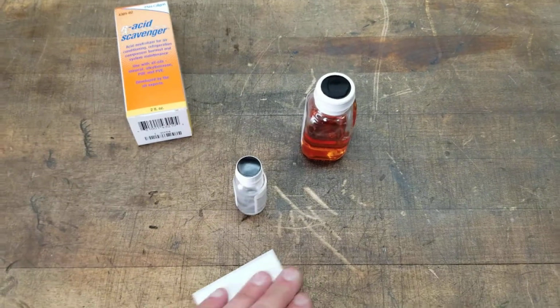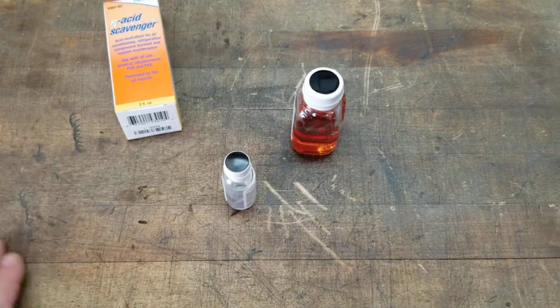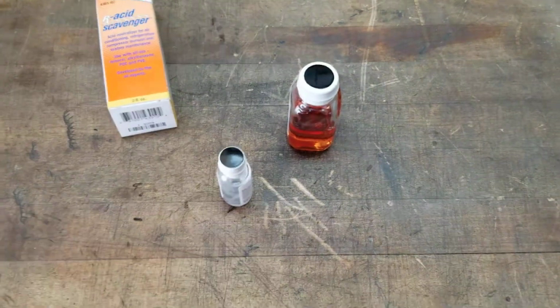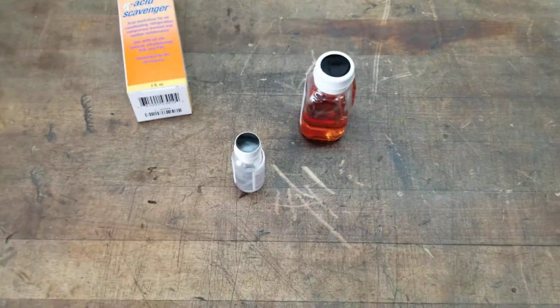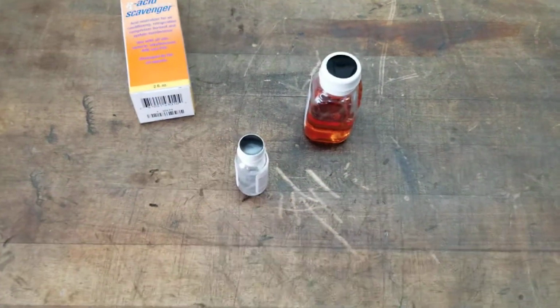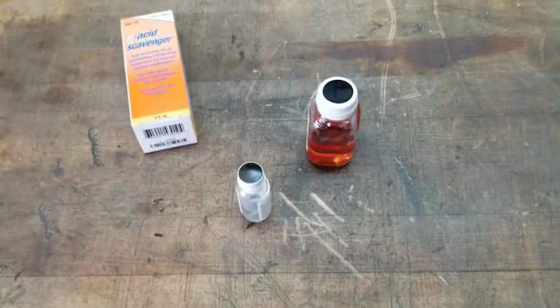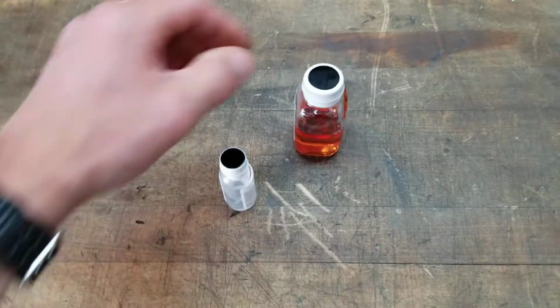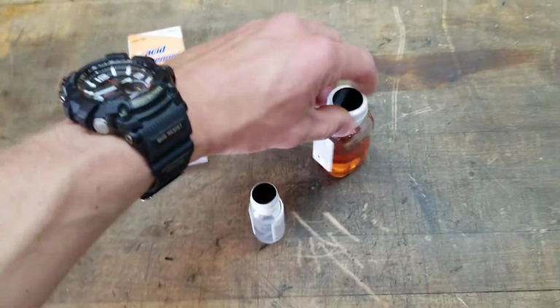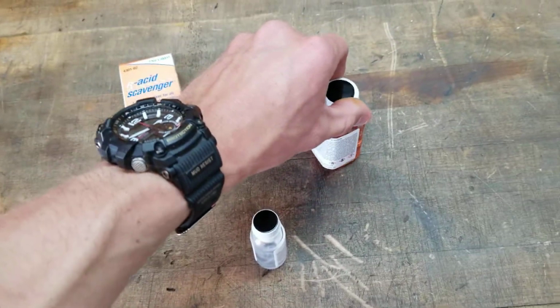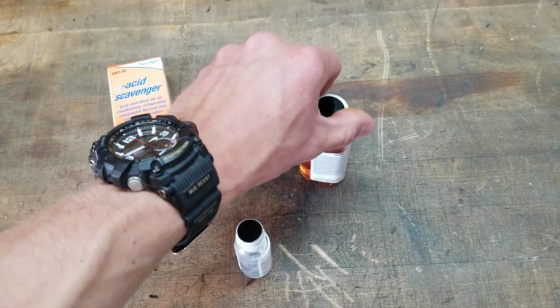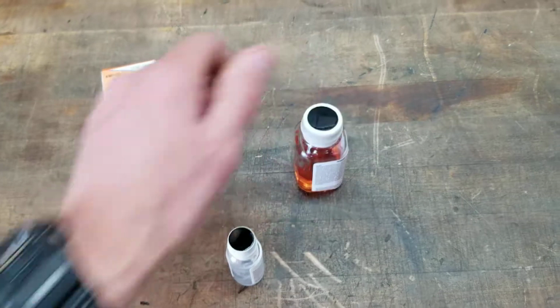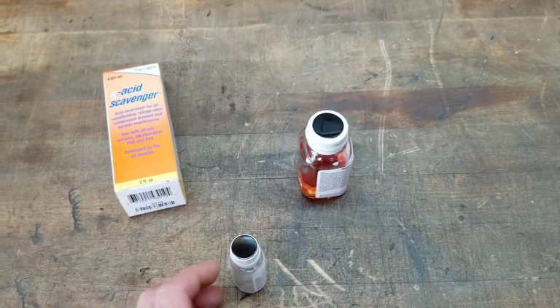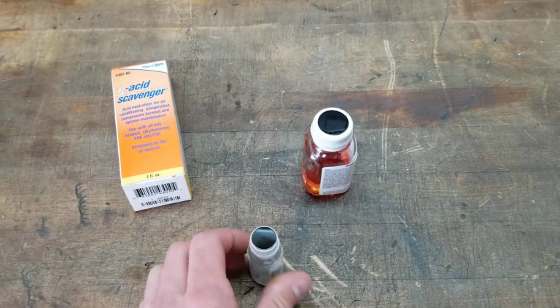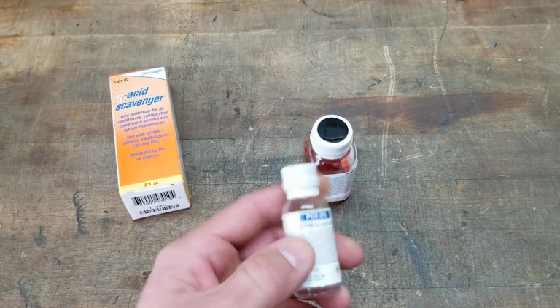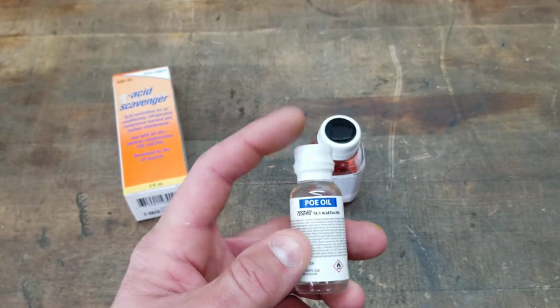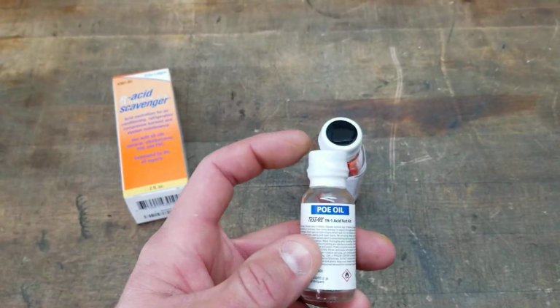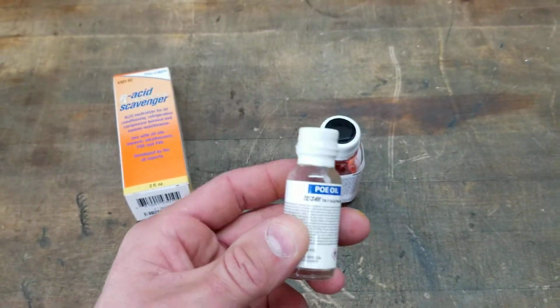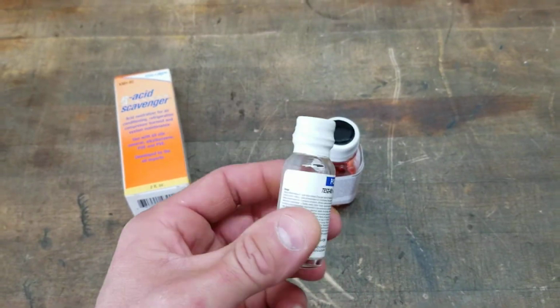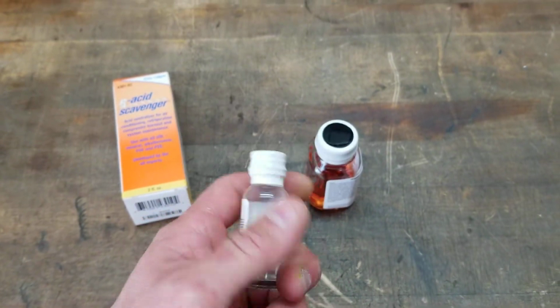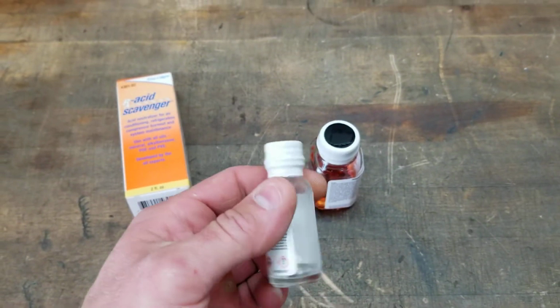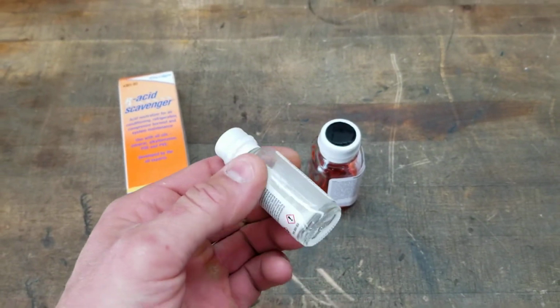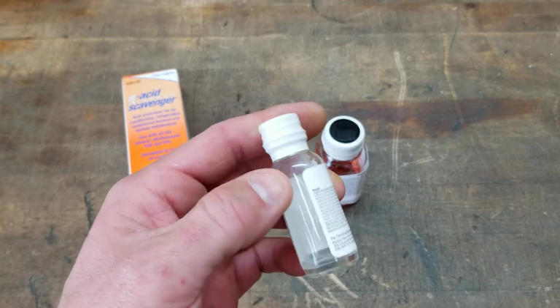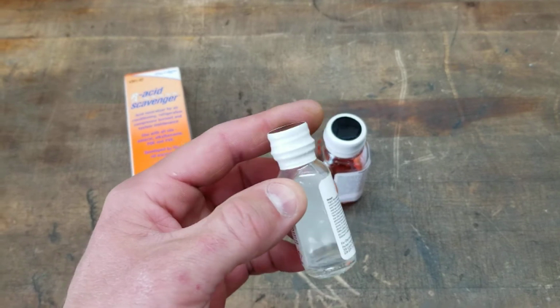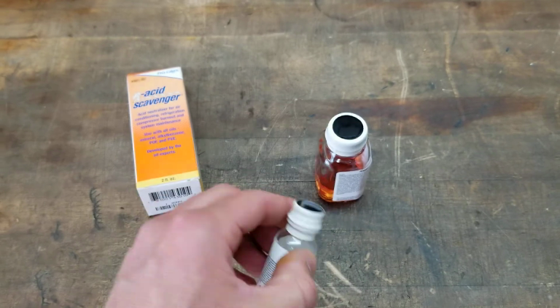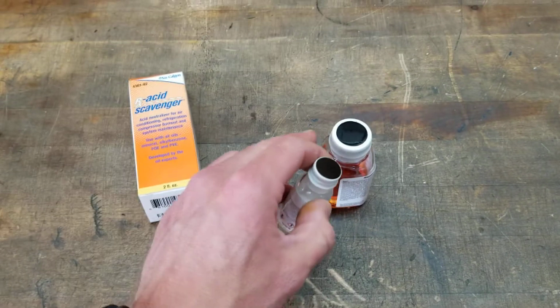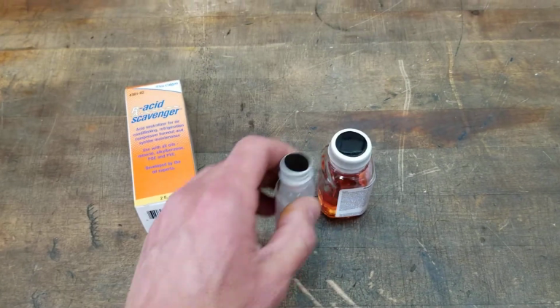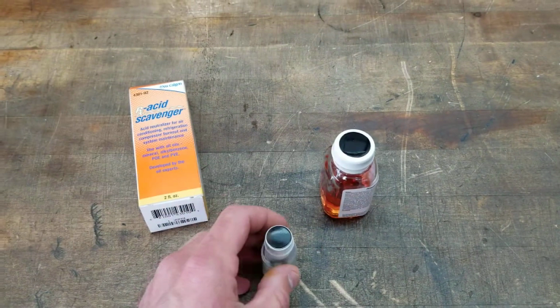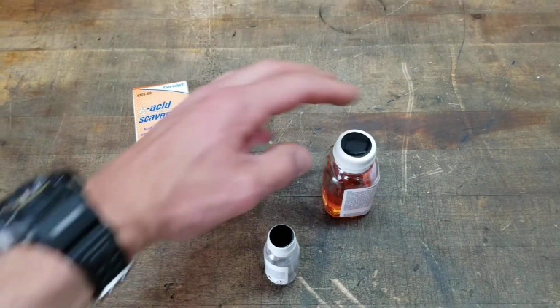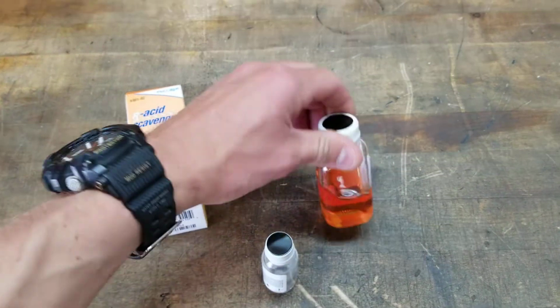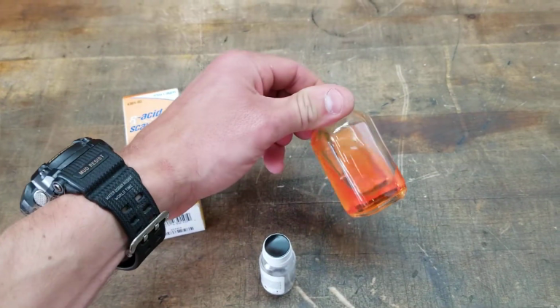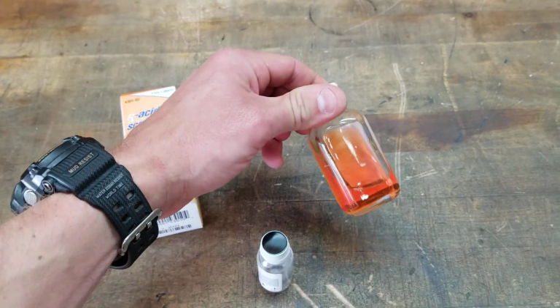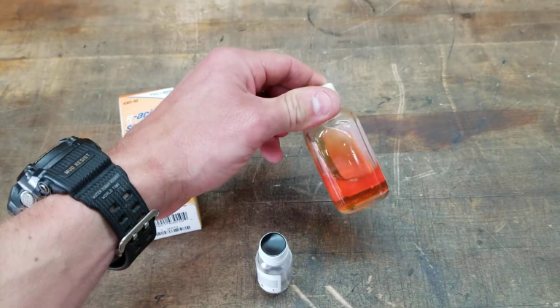For this example, we'll say we have POE oil. What you would do is open both bottles up, dump the liquid from the small bottle into the big bottle, and this solution would turn a bright purple.